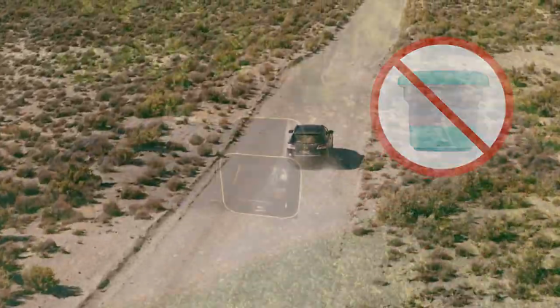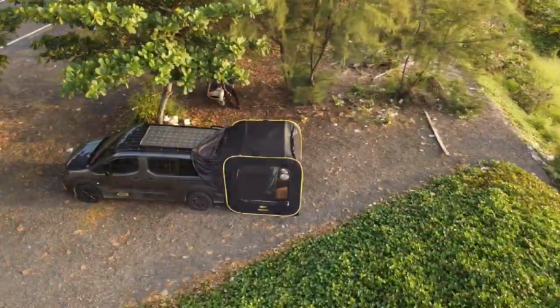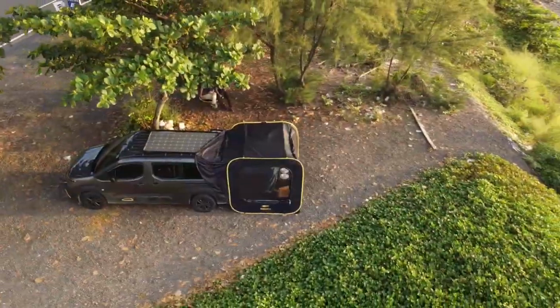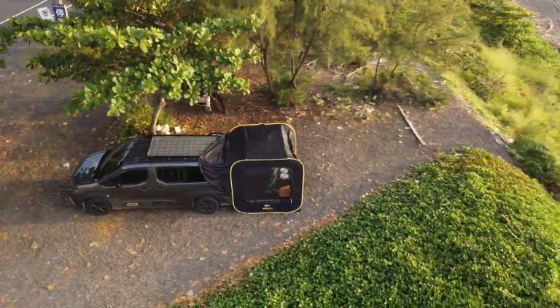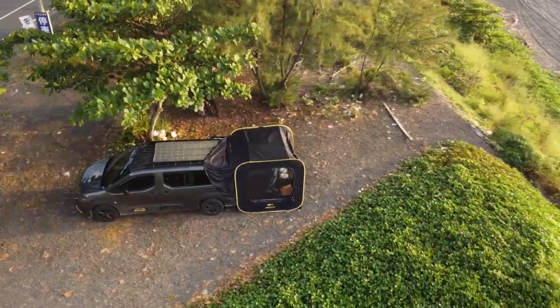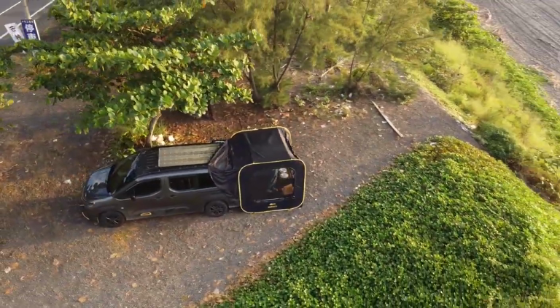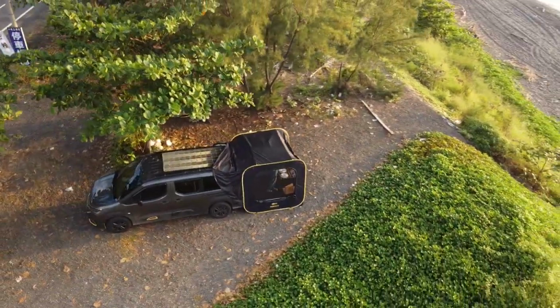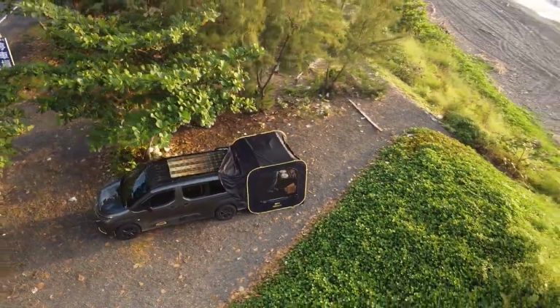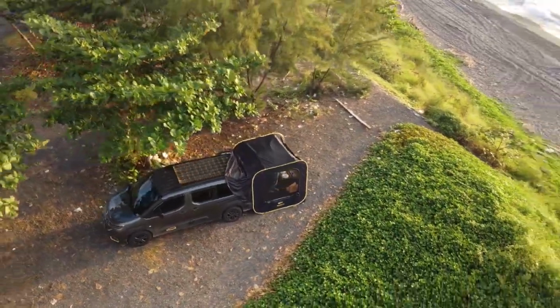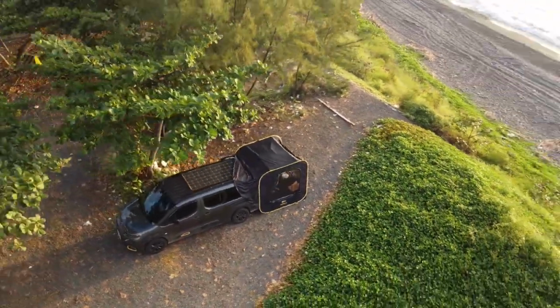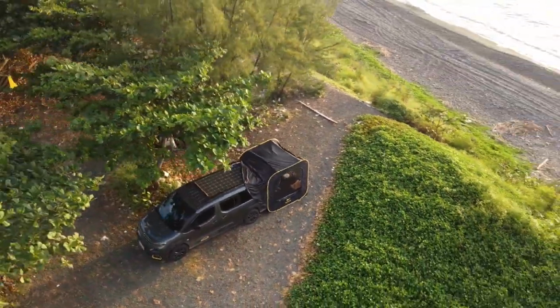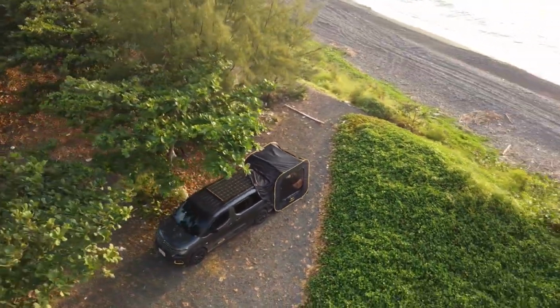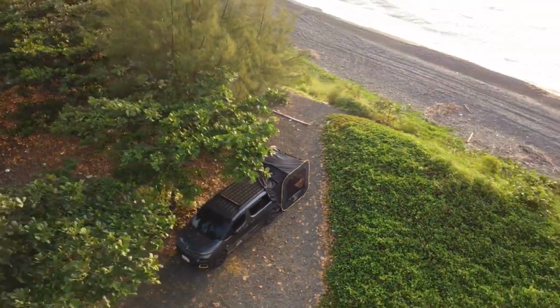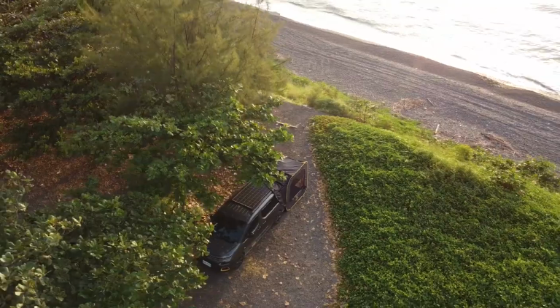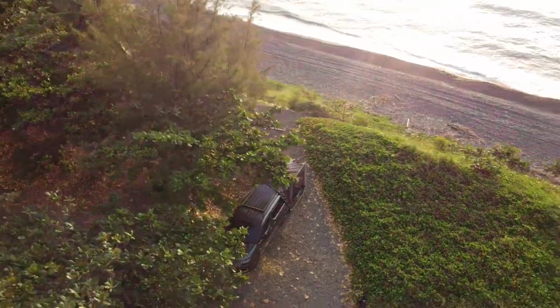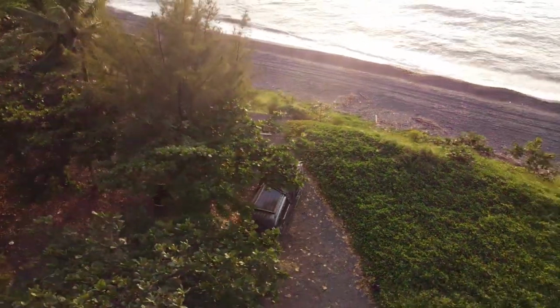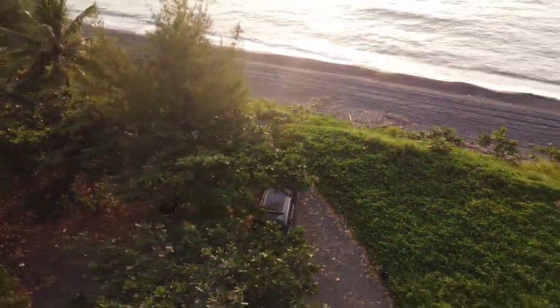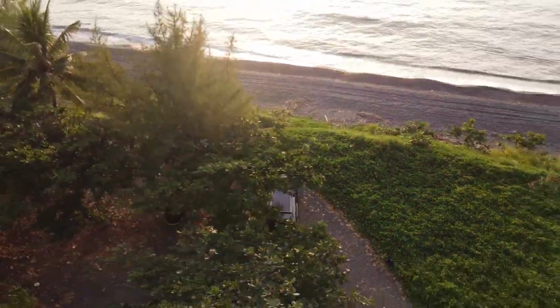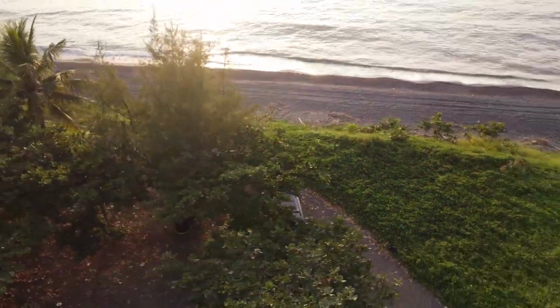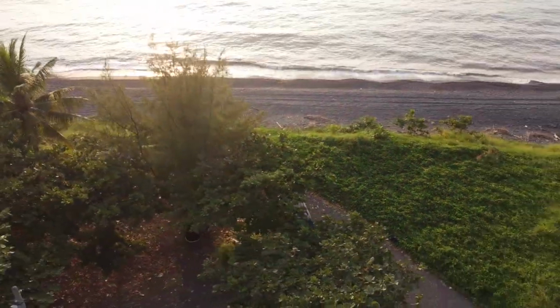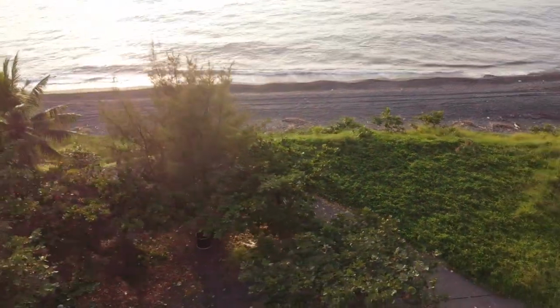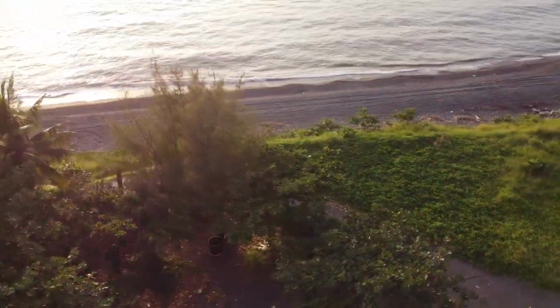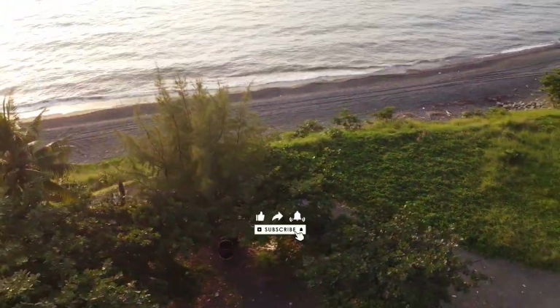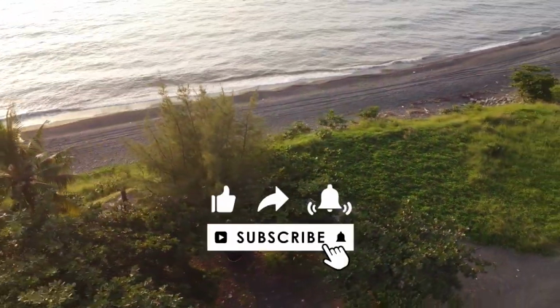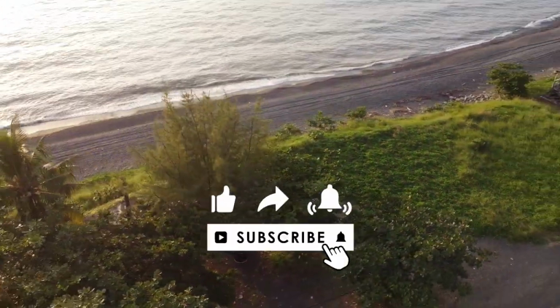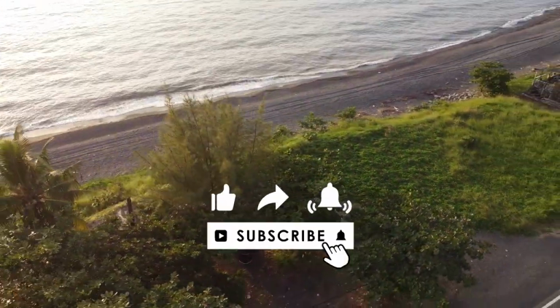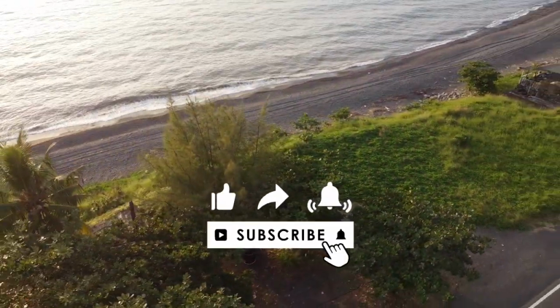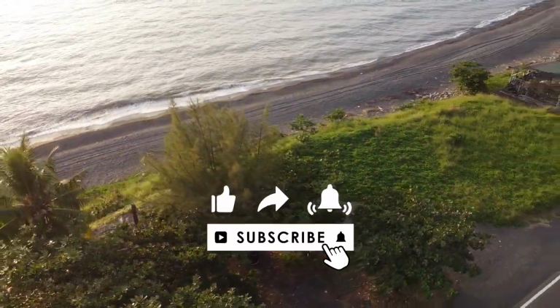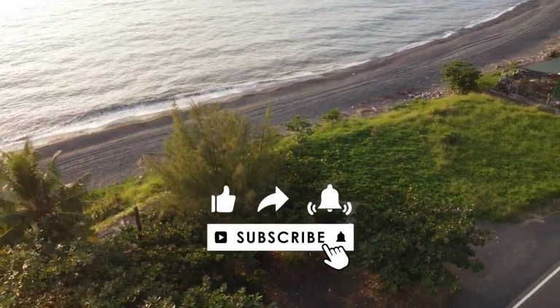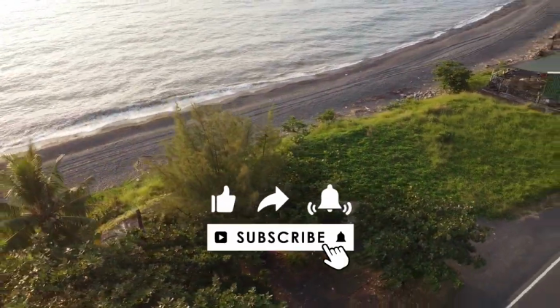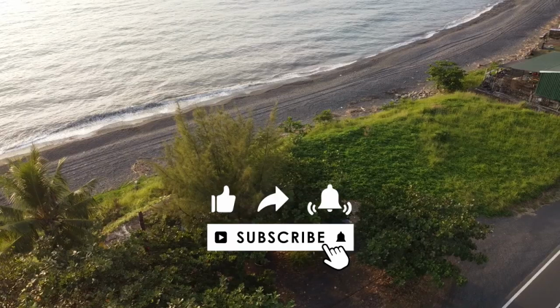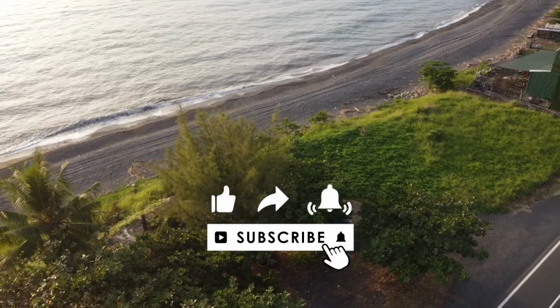To sum up, these are the ways I wash and dry clothes in the car. If you like it, please like it and share it with people around you. See you next time.